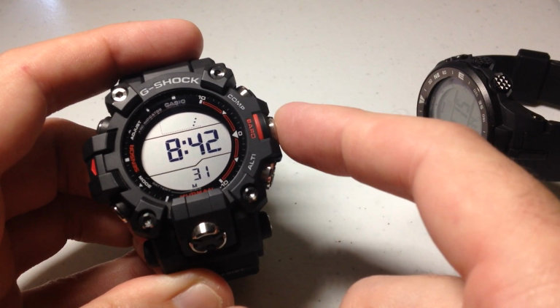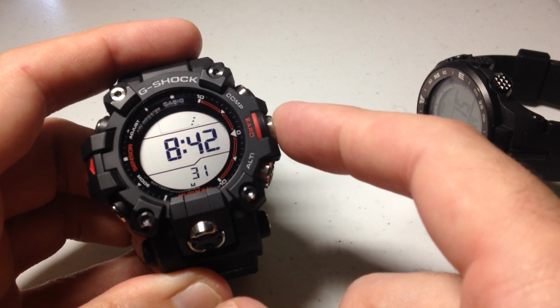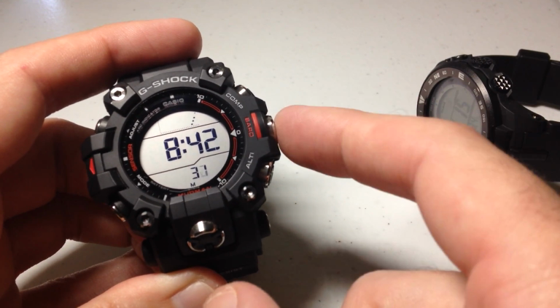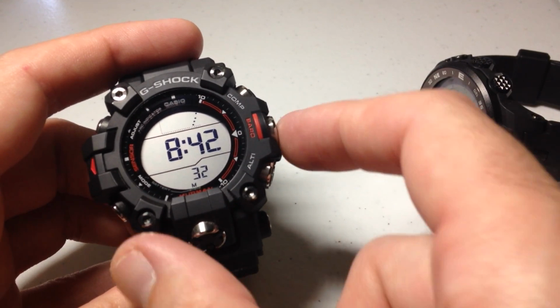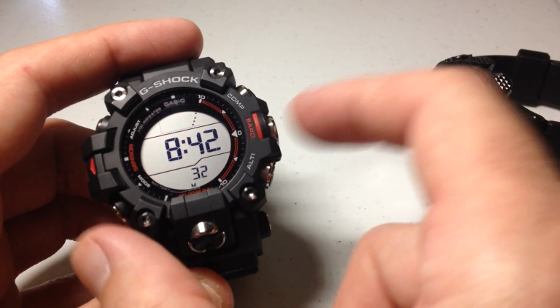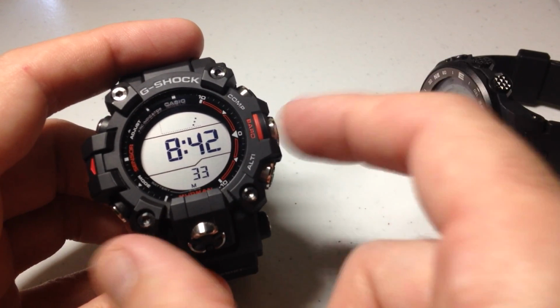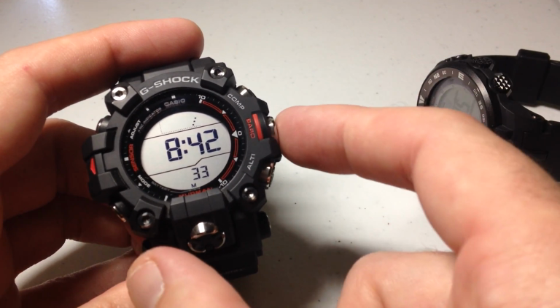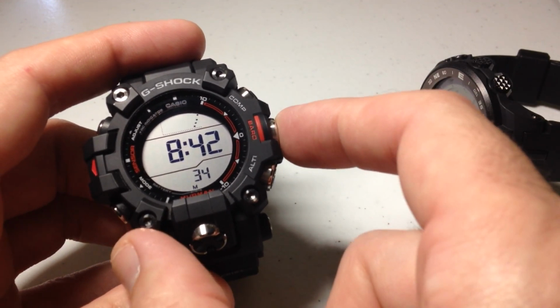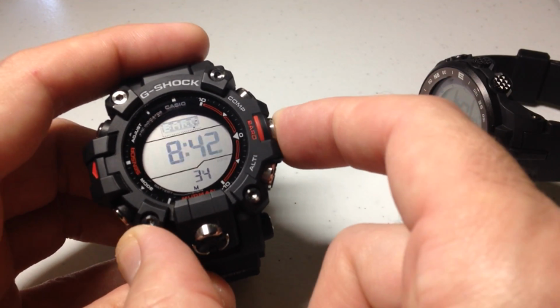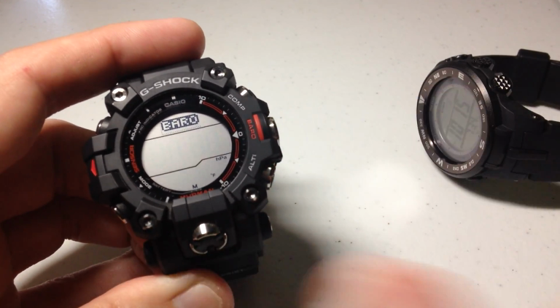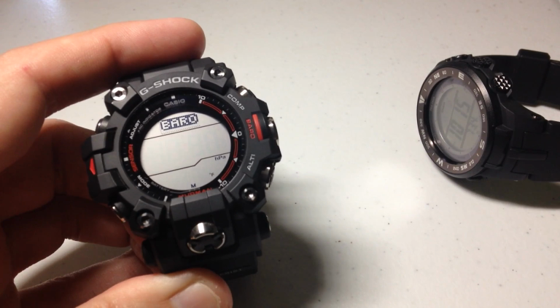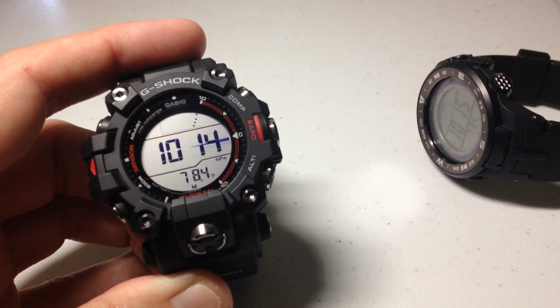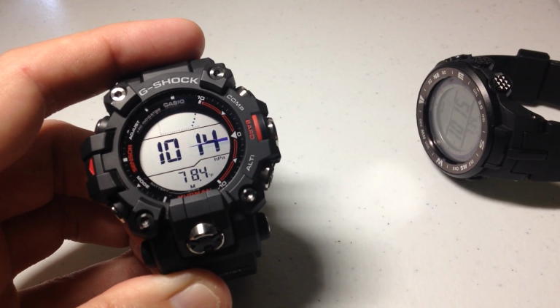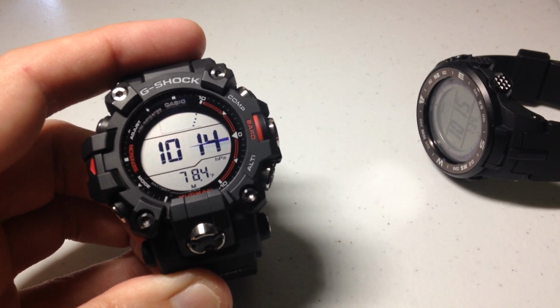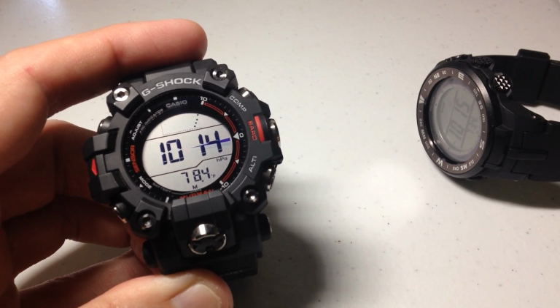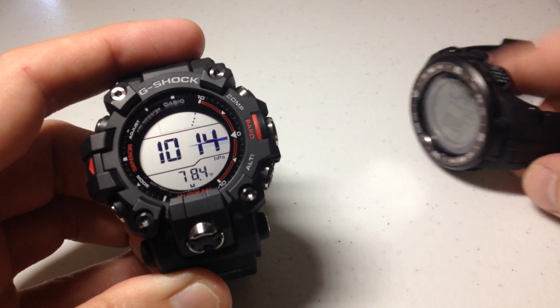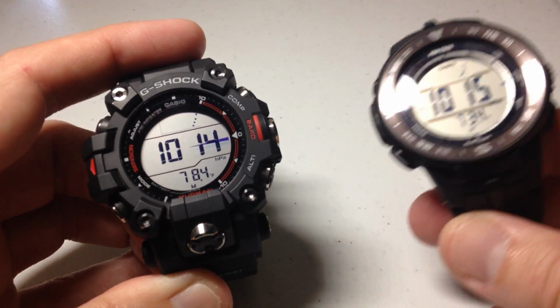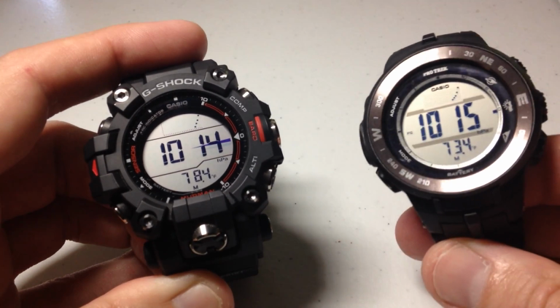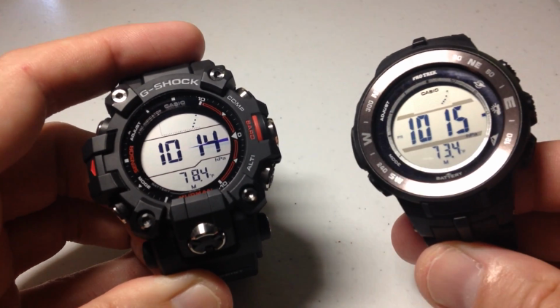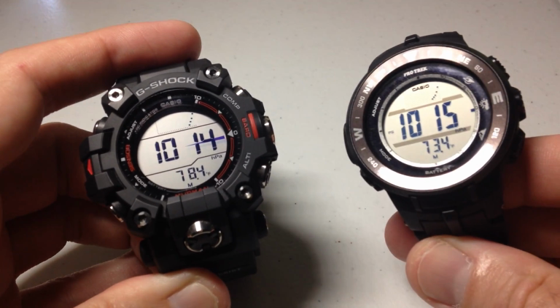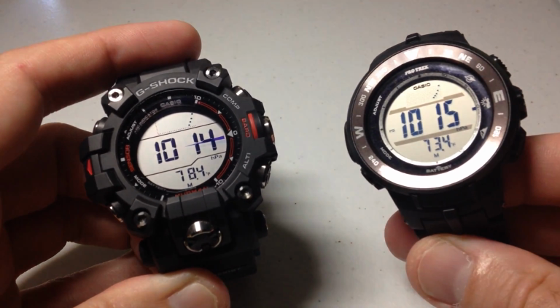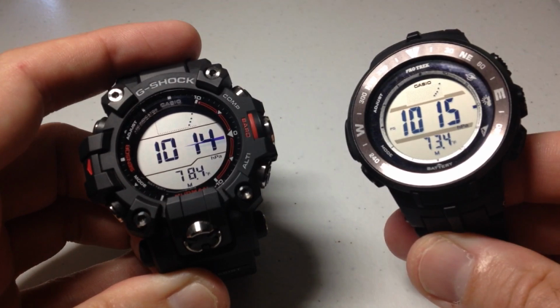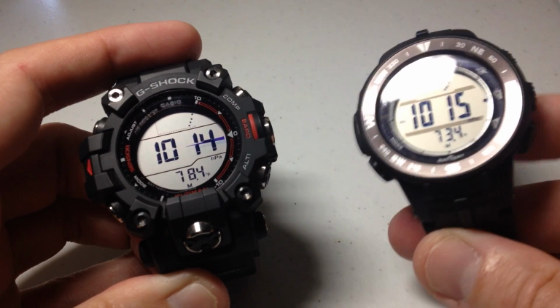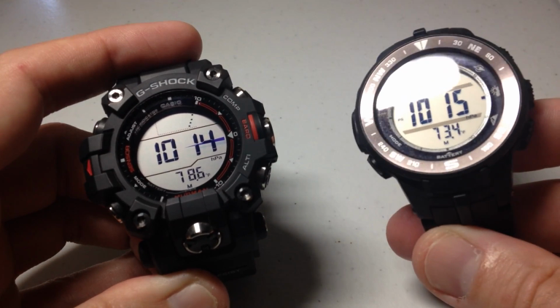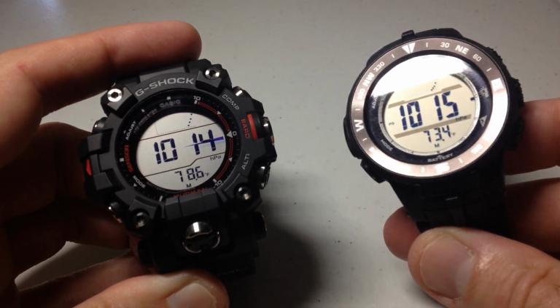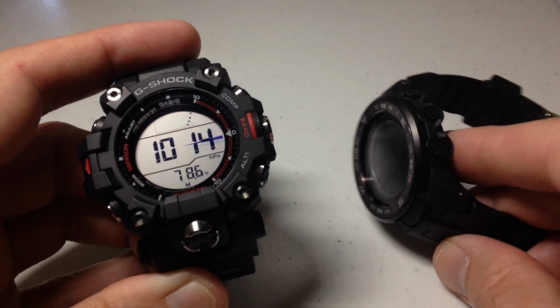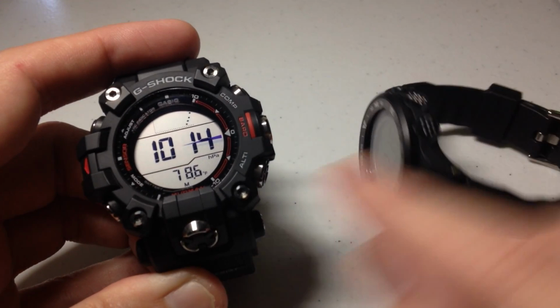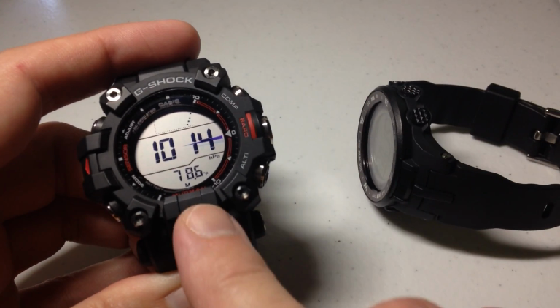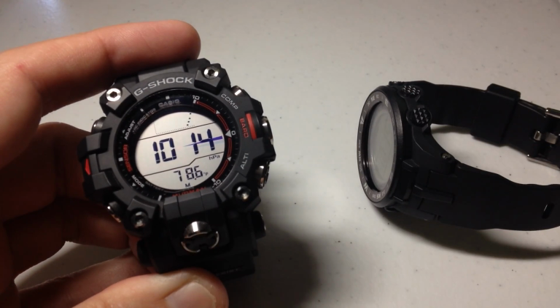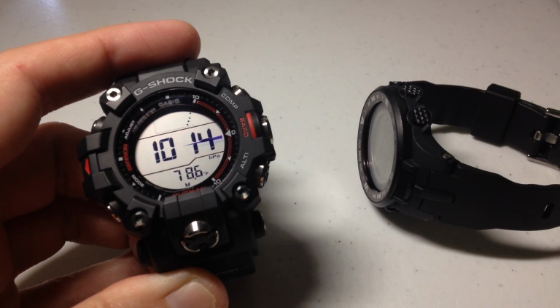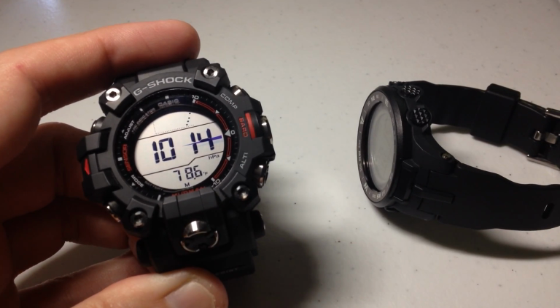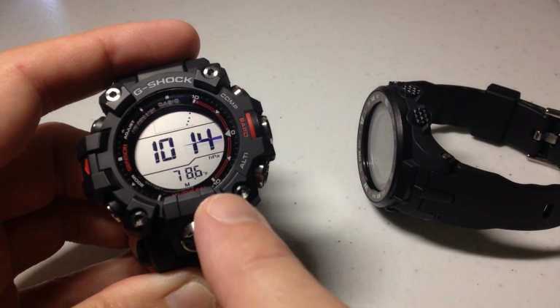We're going to start by going into our barometer on this watch. It's going to be the middle button on the right hand side. You press it one time and it'll take you into your barometer mode. And you can see they're off by quite a bit — 73.4 on this one, 78.6 on this one.